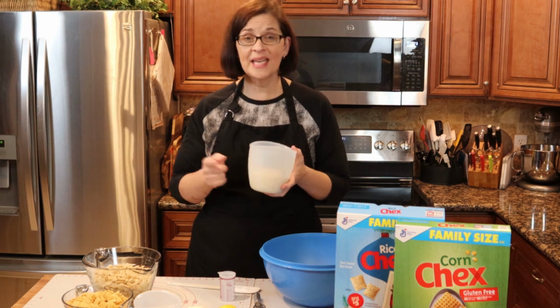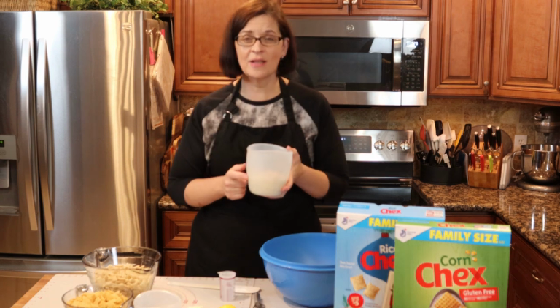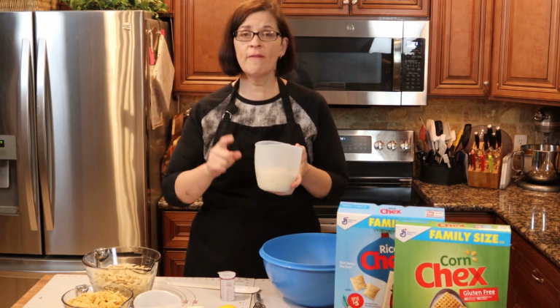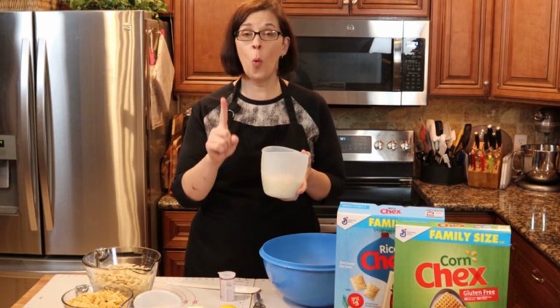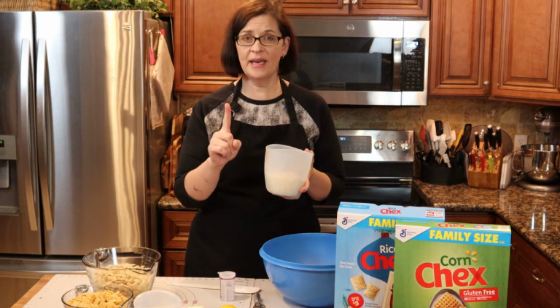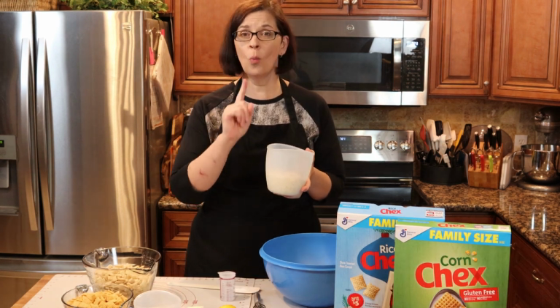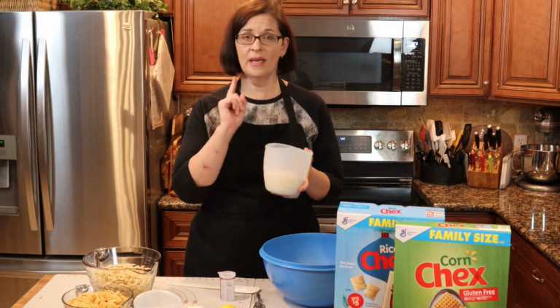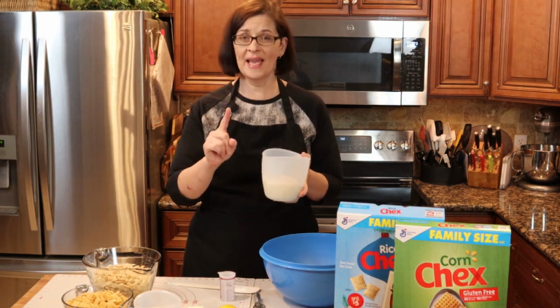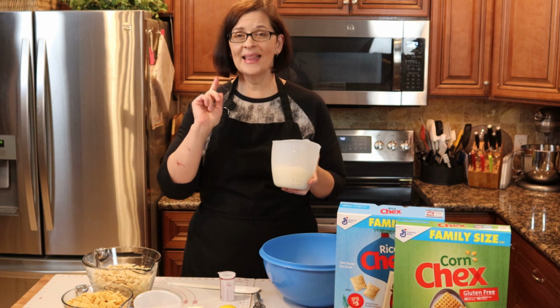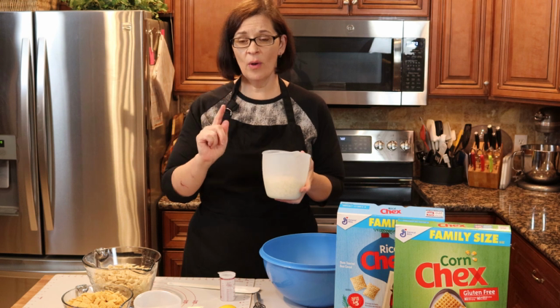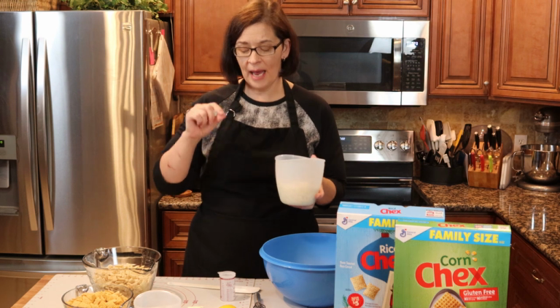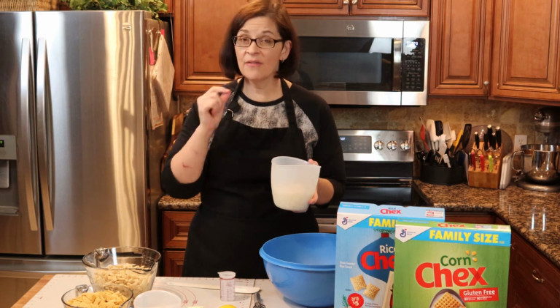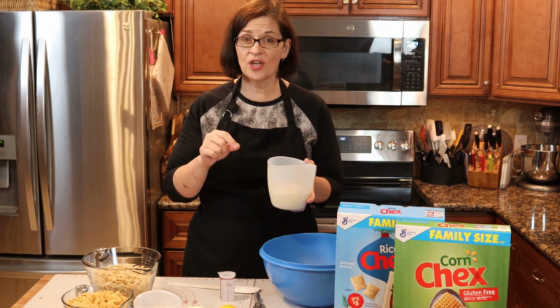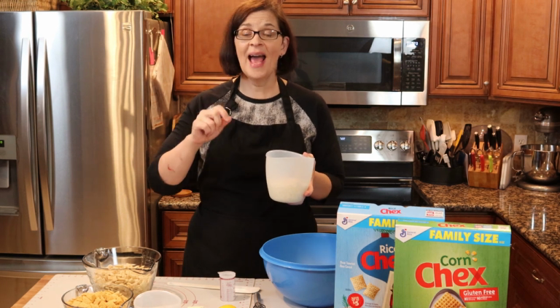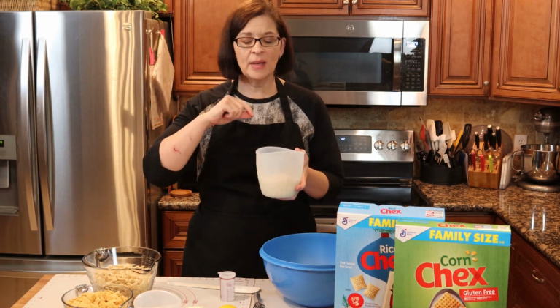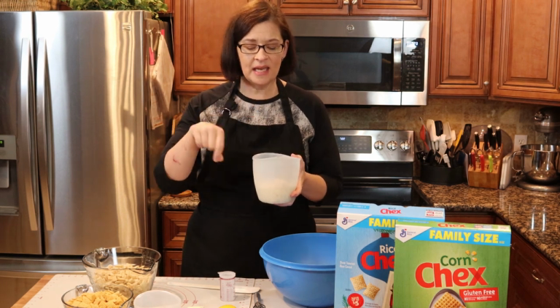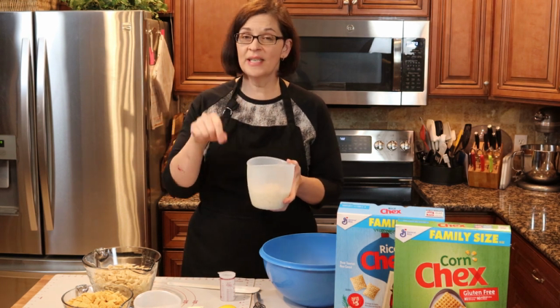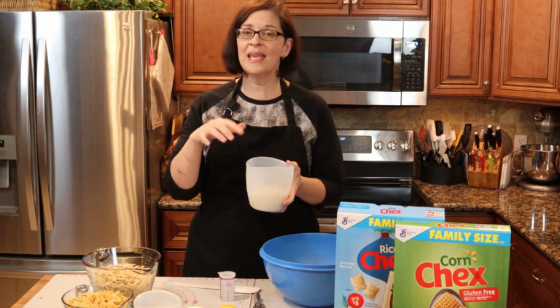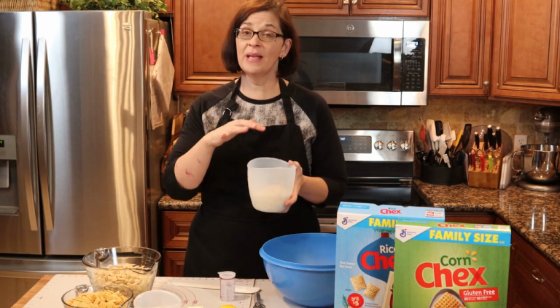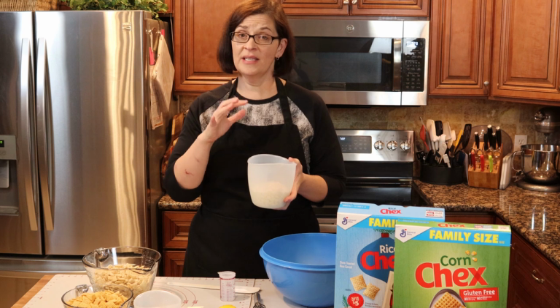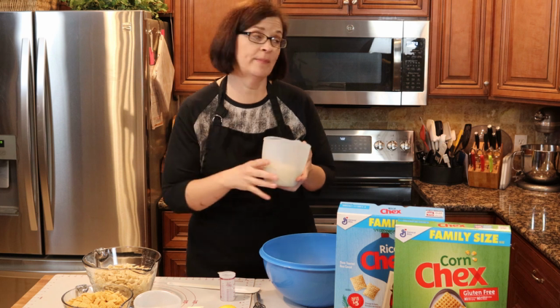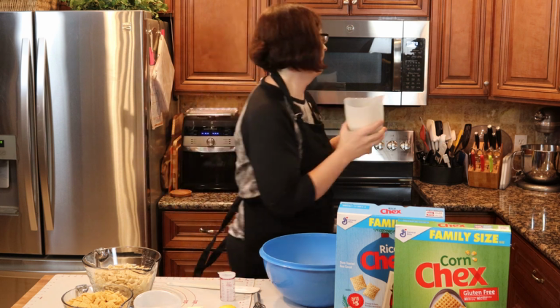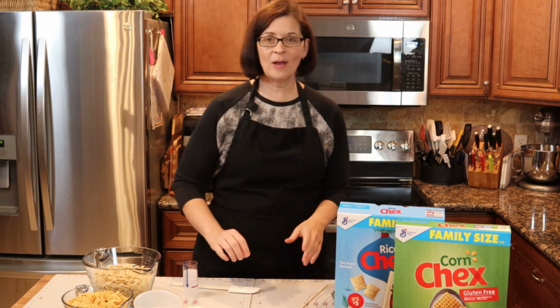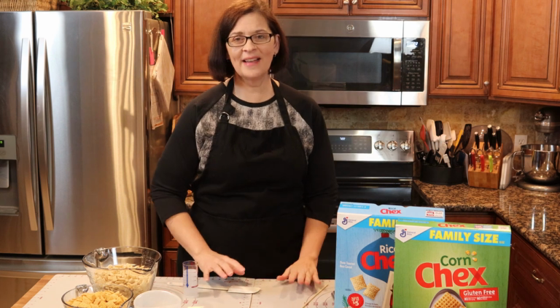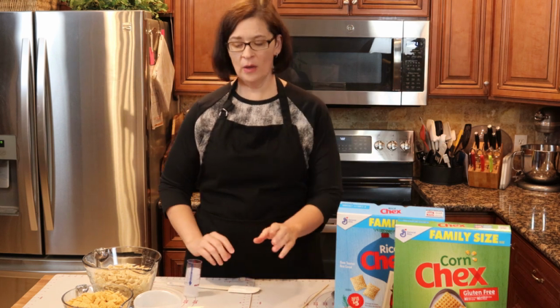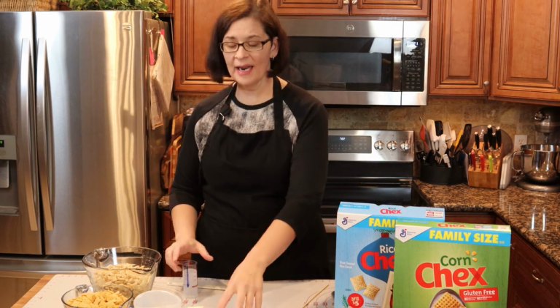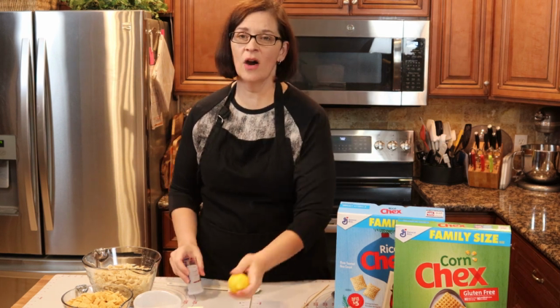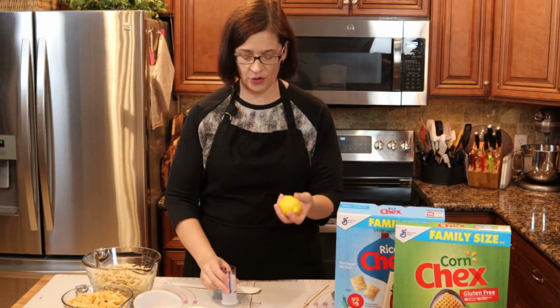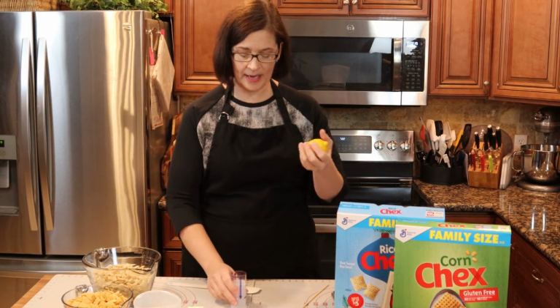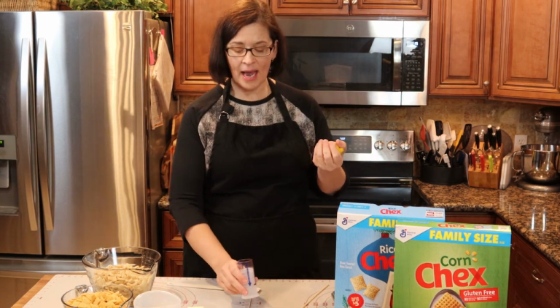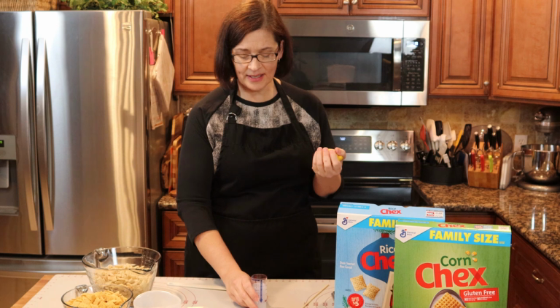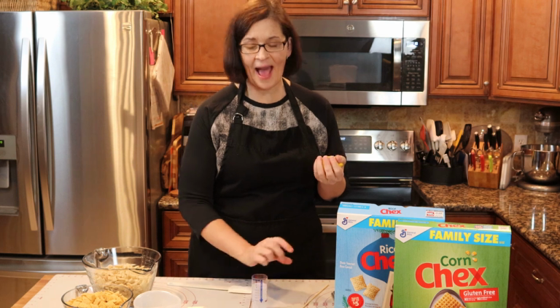I'm going to microwave it for one minute and one minute only. At the end of that minute I'll give it a stir and see if the residual heat will melt the rest of the chips. While that's going, we are going to get our lemon juice ready.